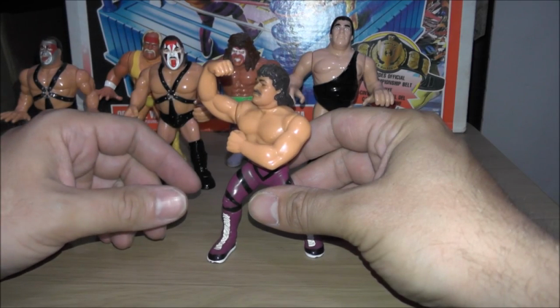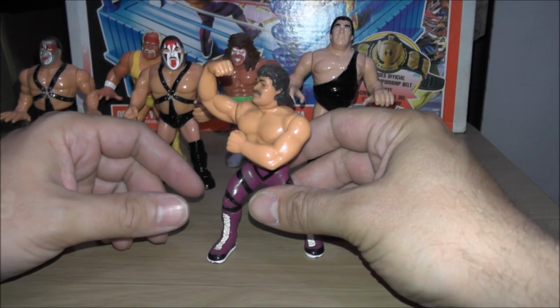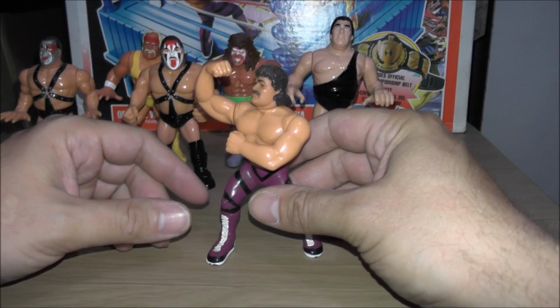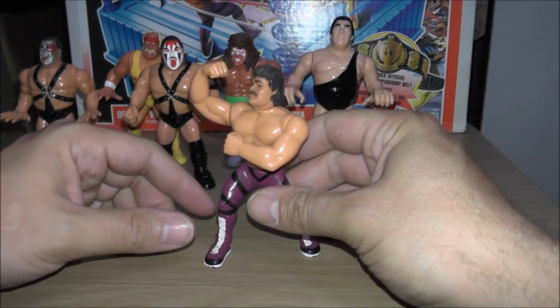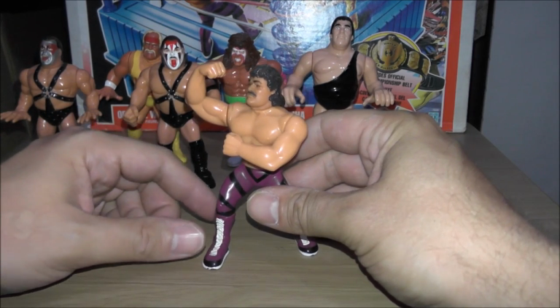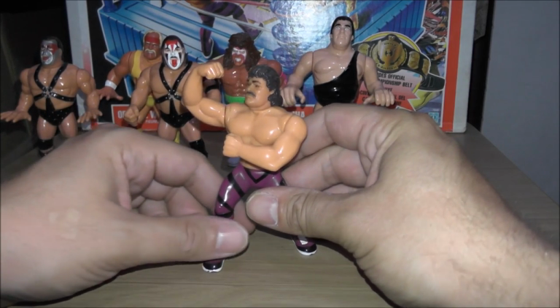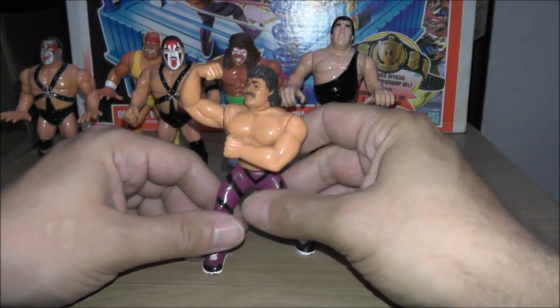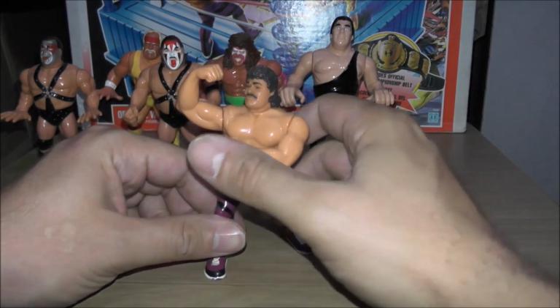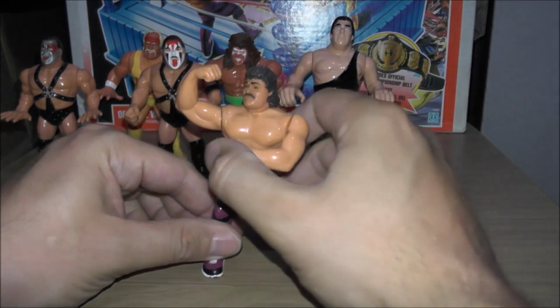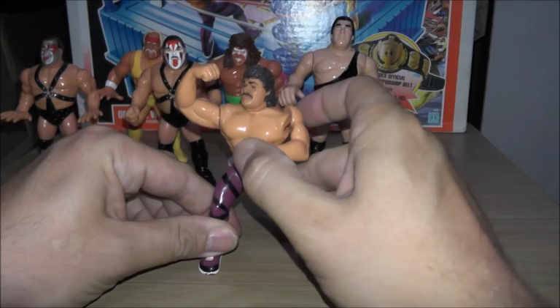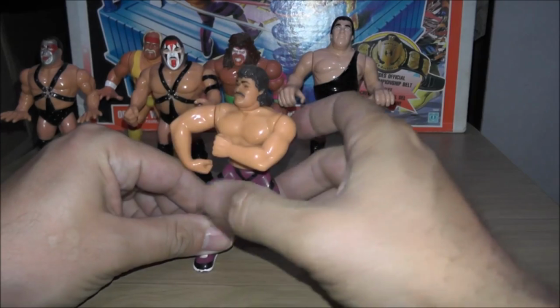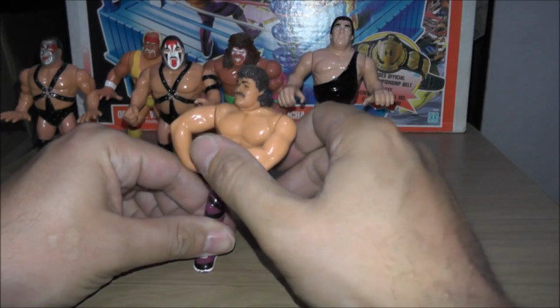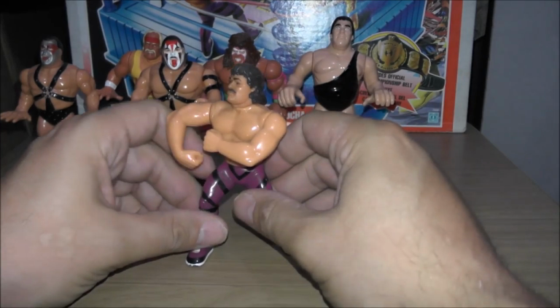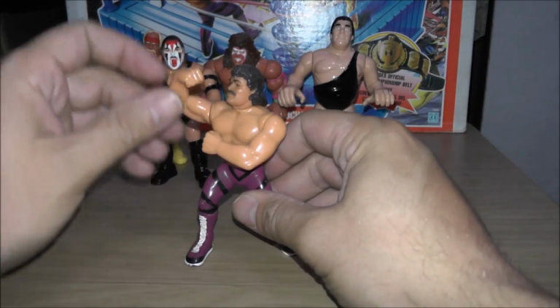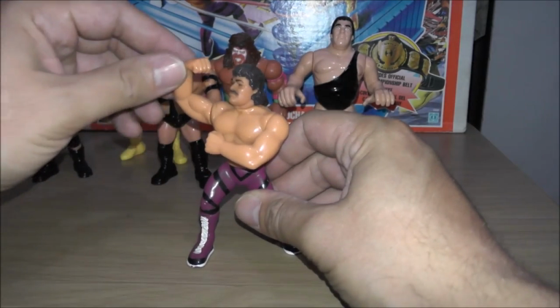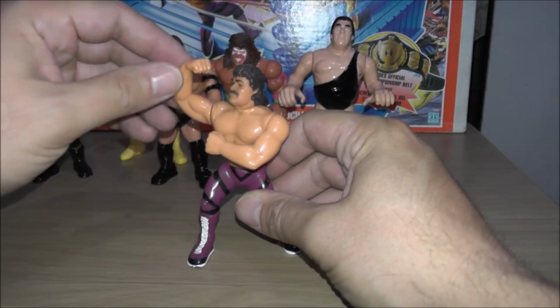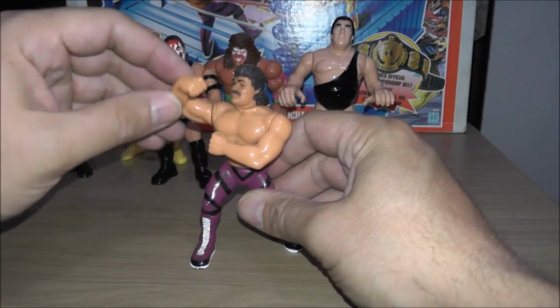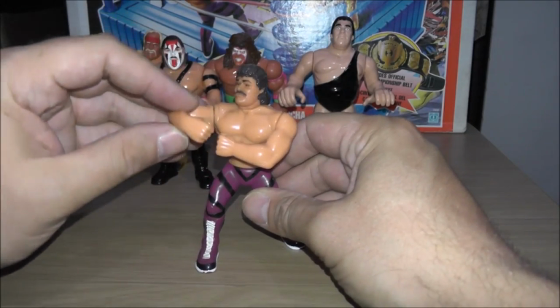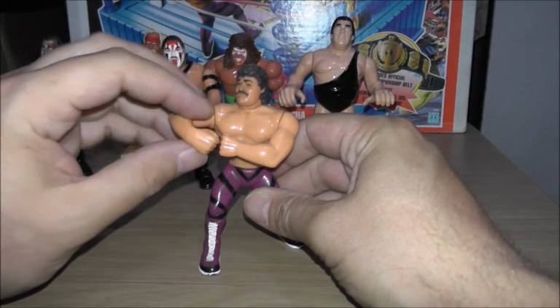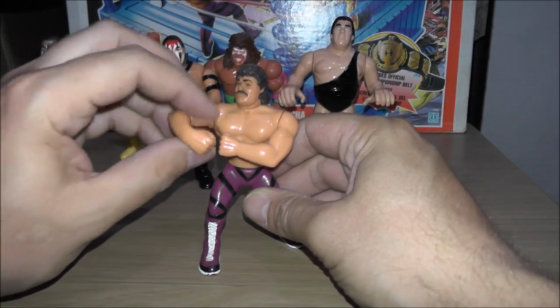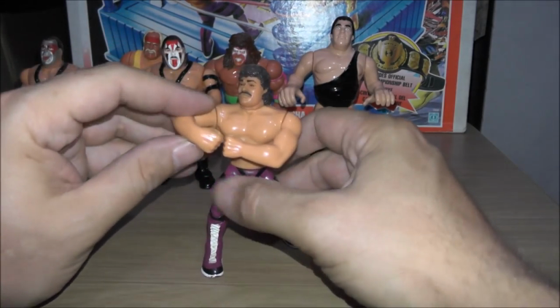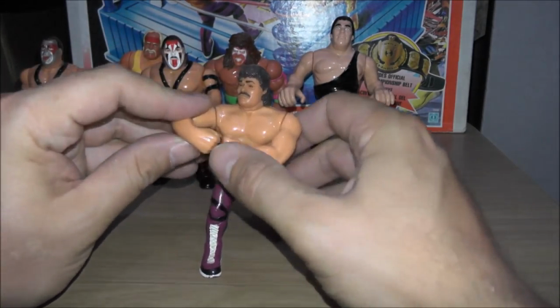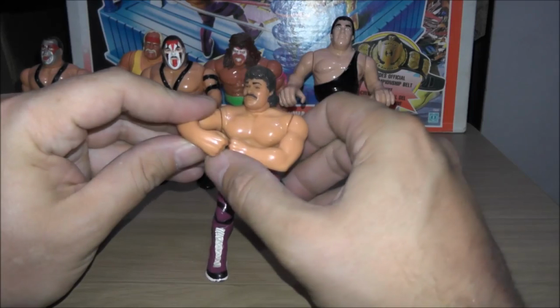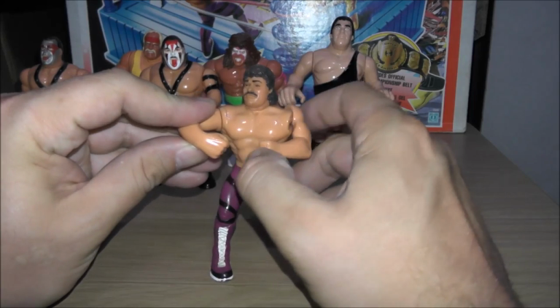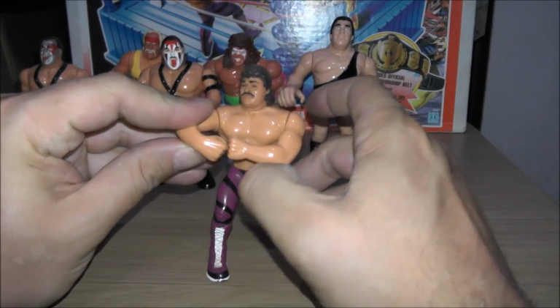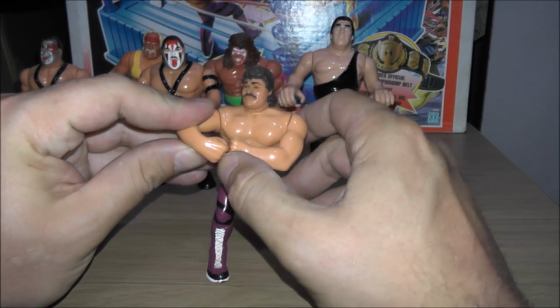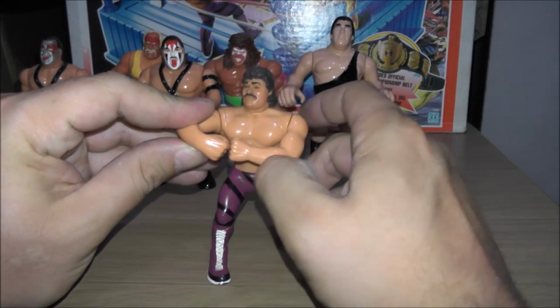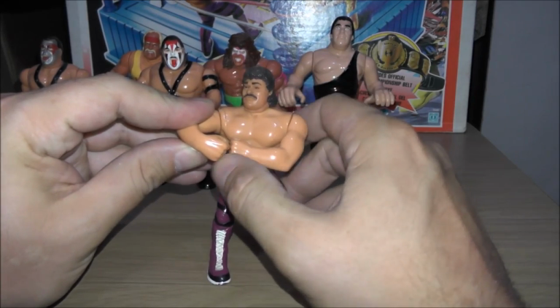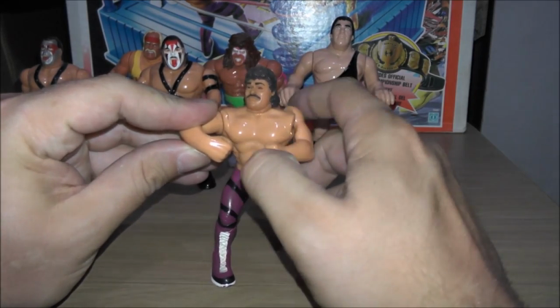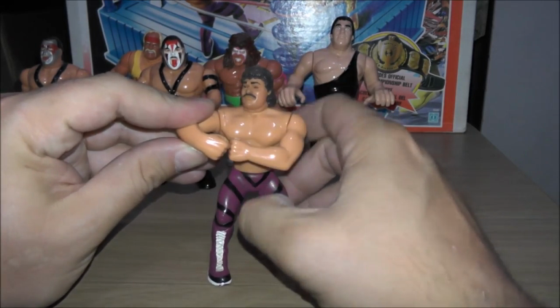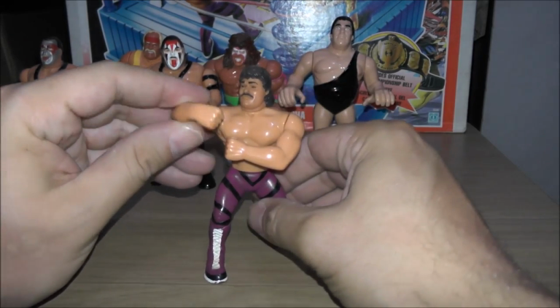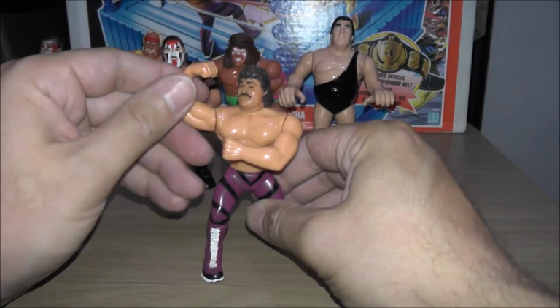Here we have Ravishing Rick Rude with Rude Awakening Headlock. He has his arm positioned like this — you can put another figure's head in there and then punch the crap out of them.